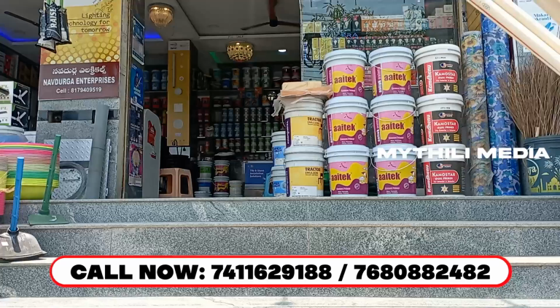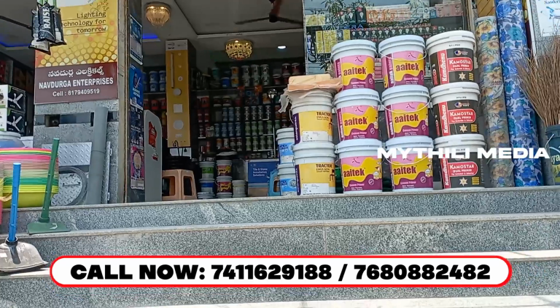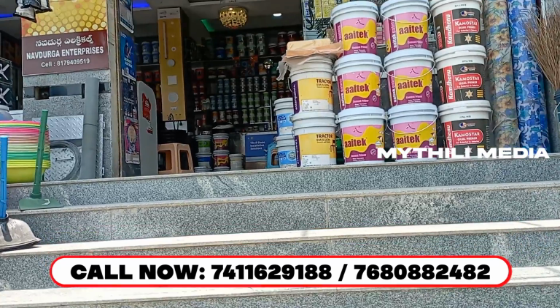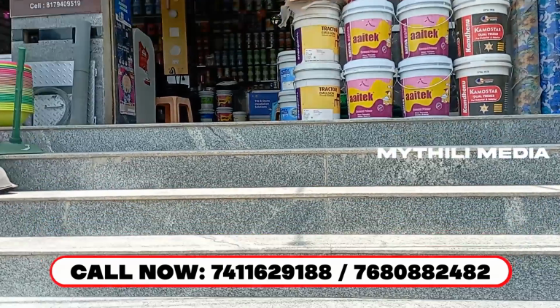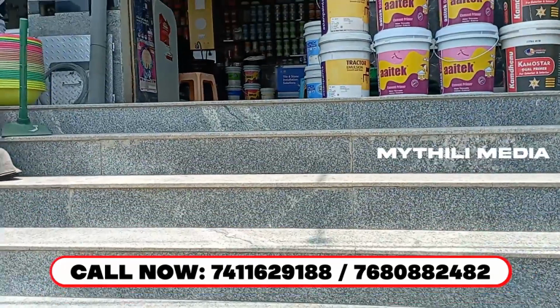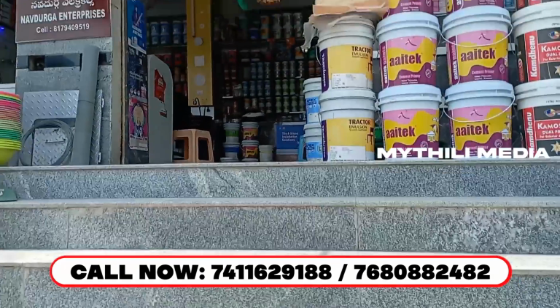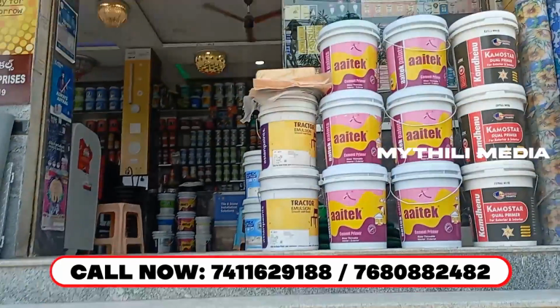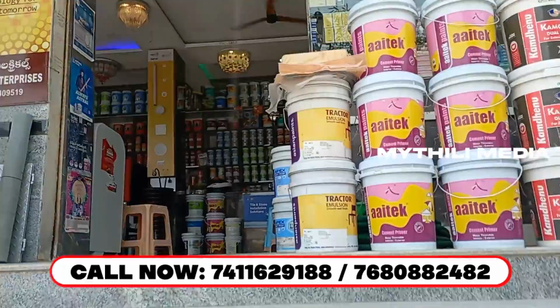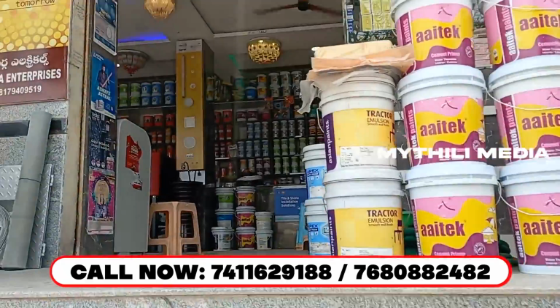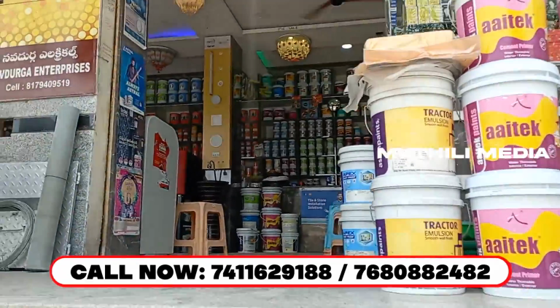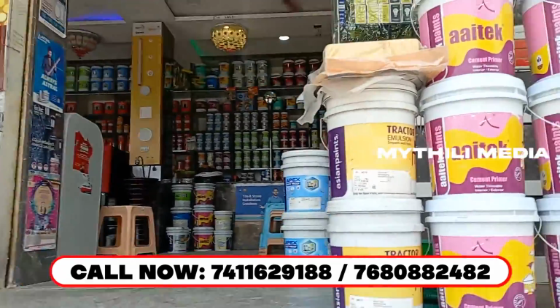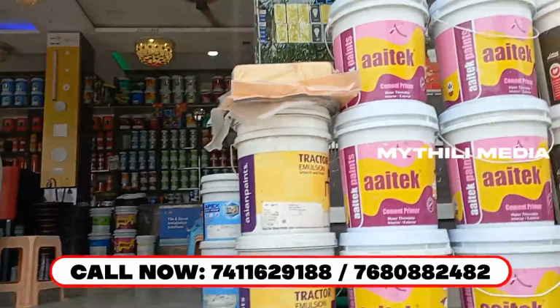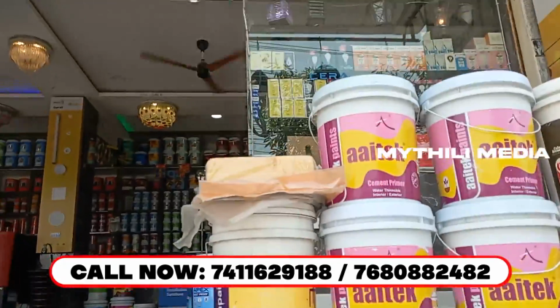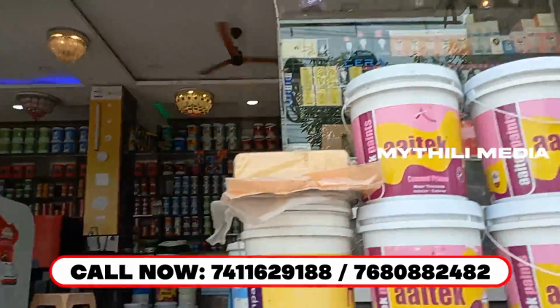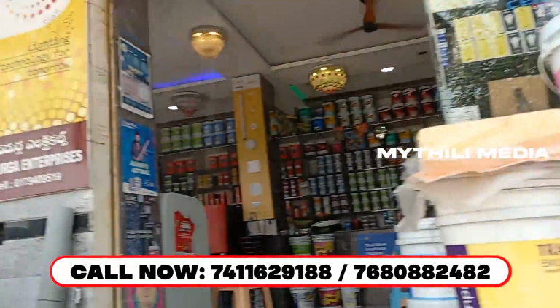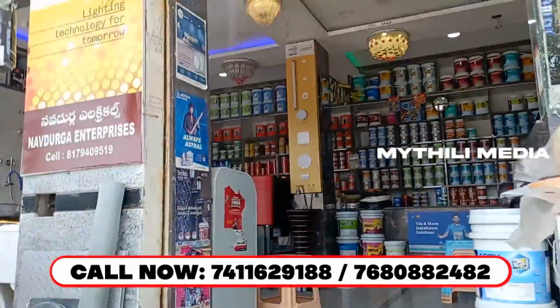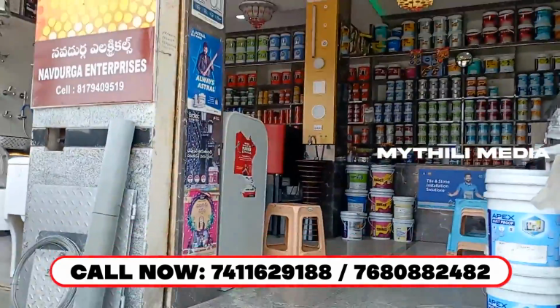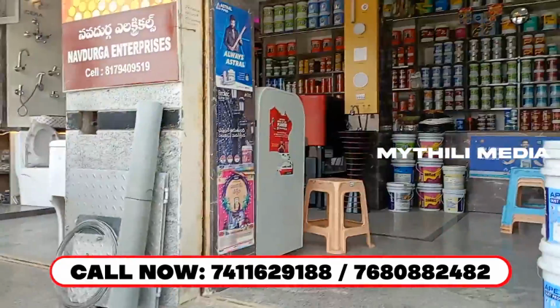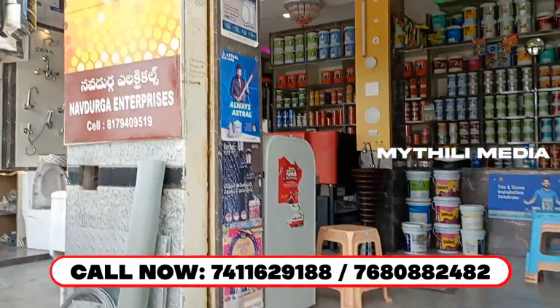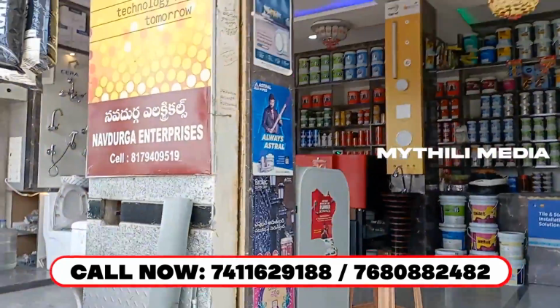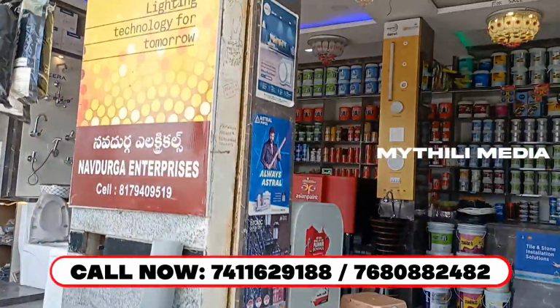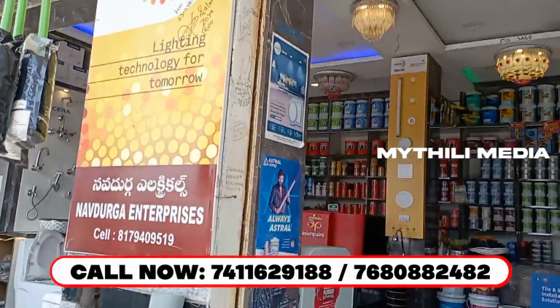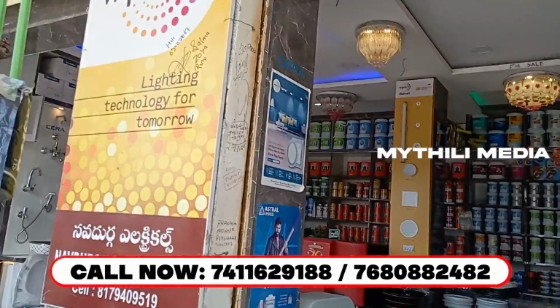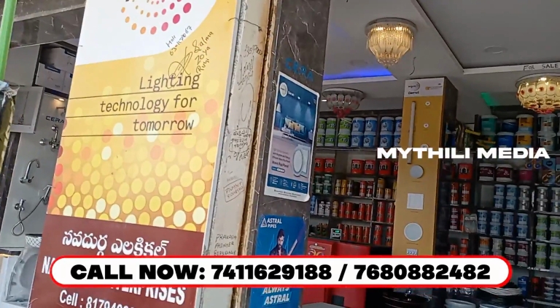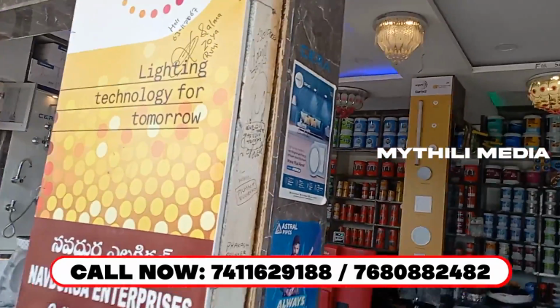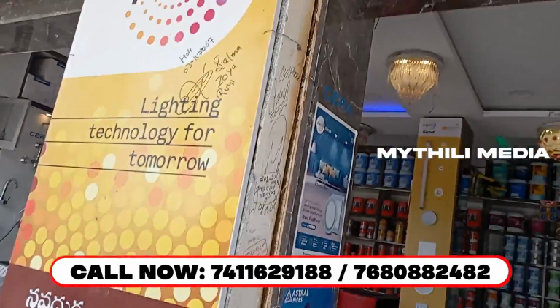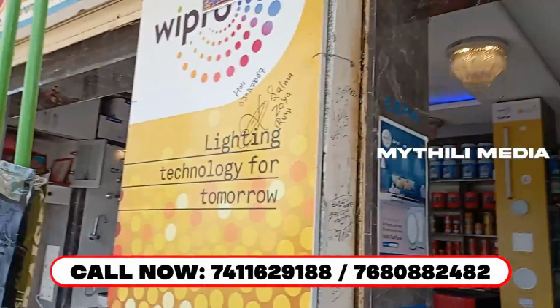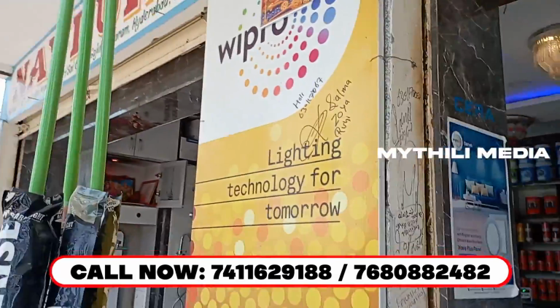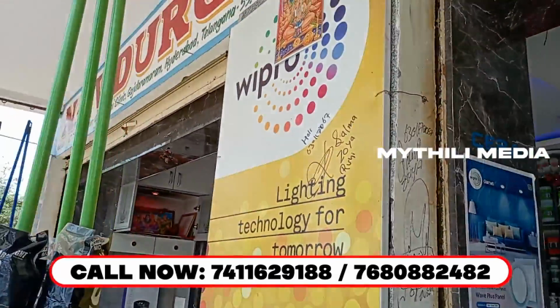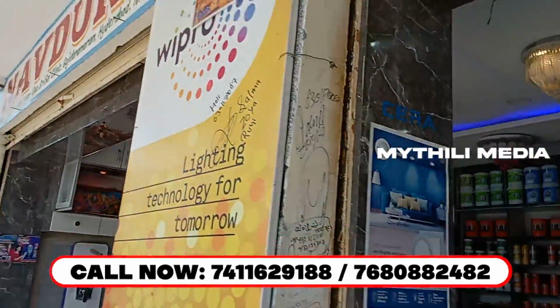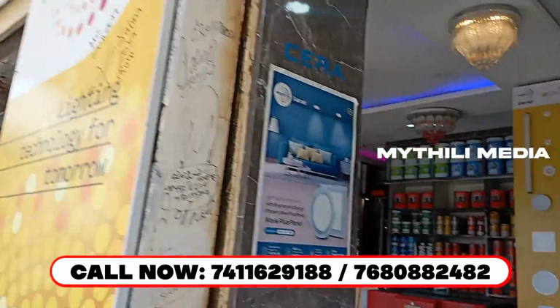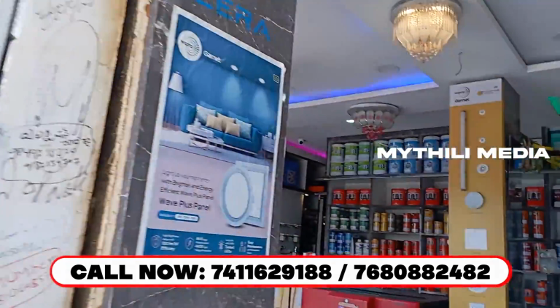Hi friends, today we have a commercial property. This is from KPHB, just 4 kilometers away. KPHB is a Metro station, so it is 4 kilometers.